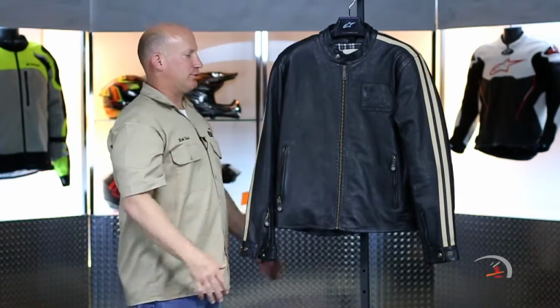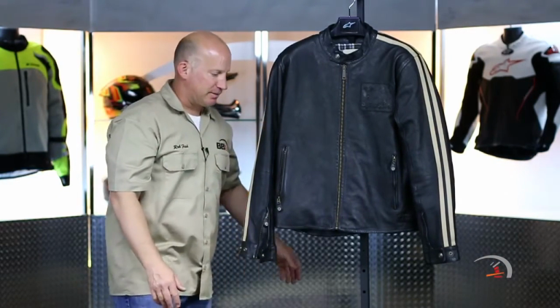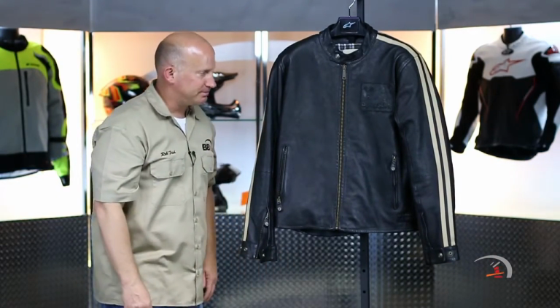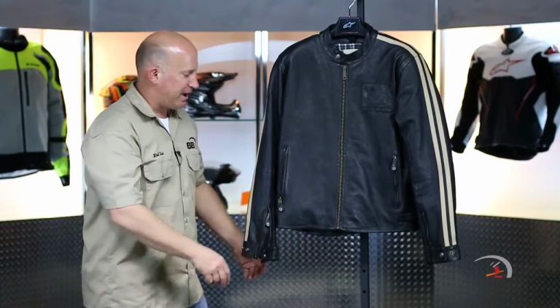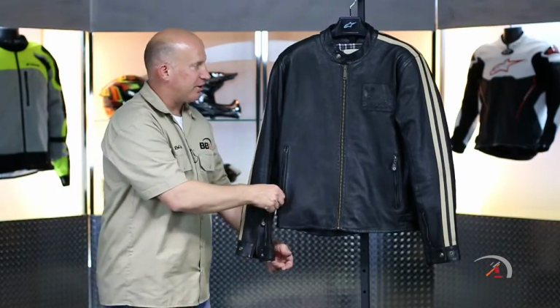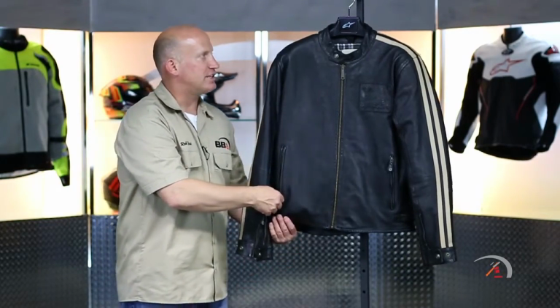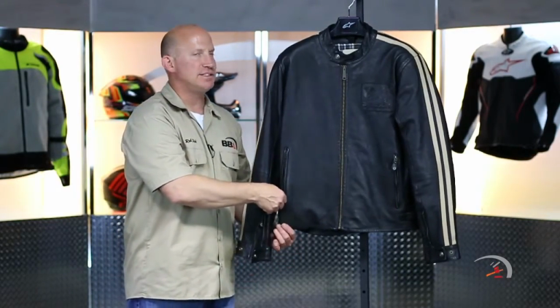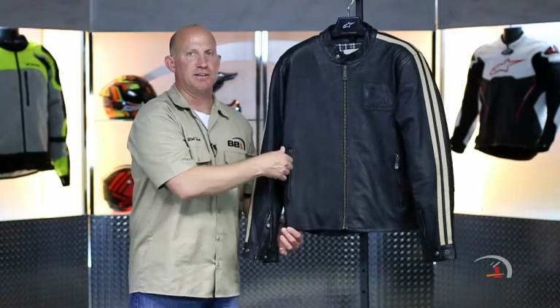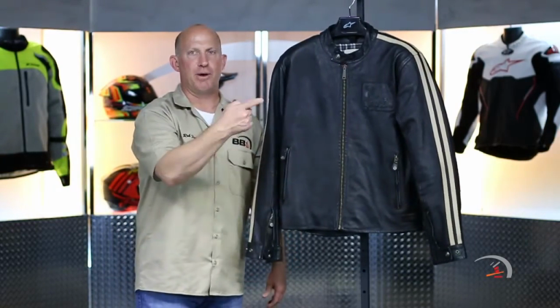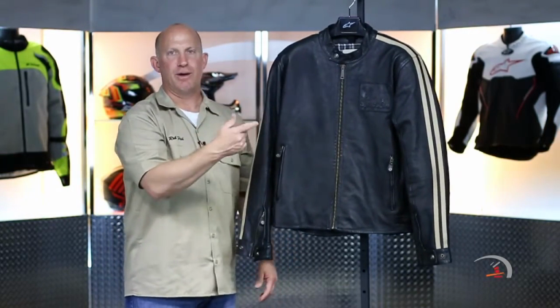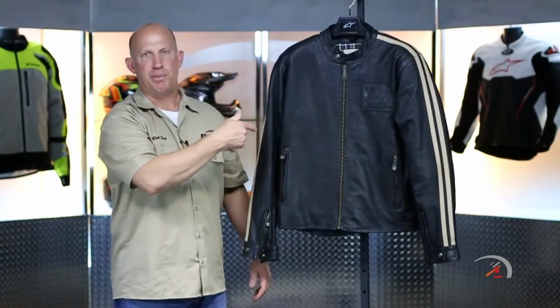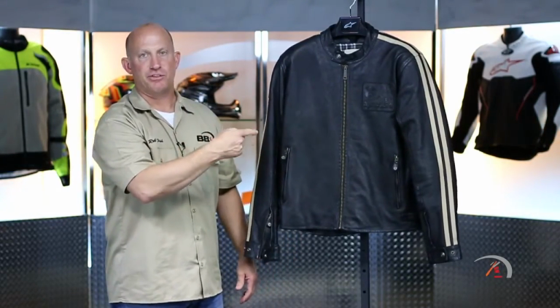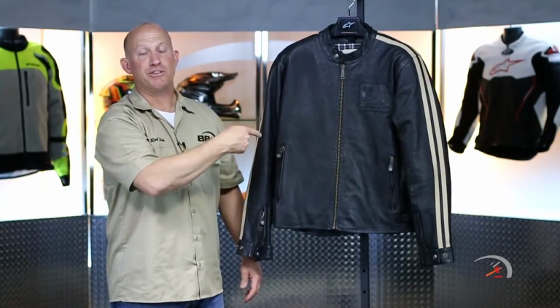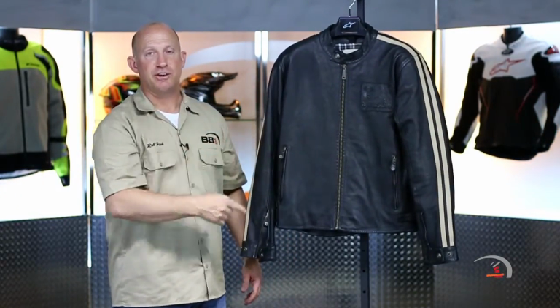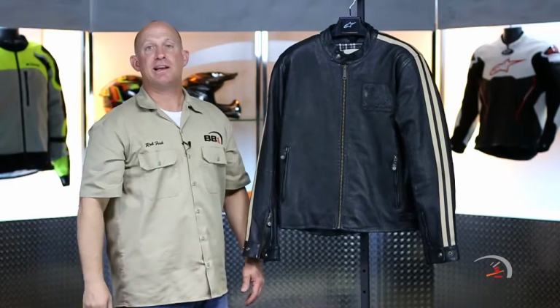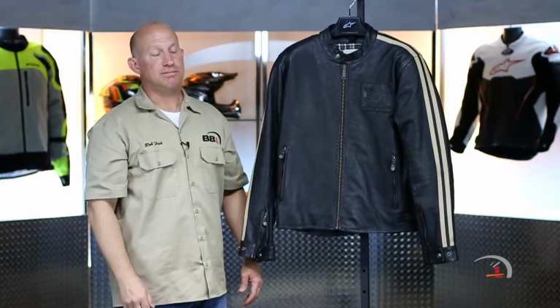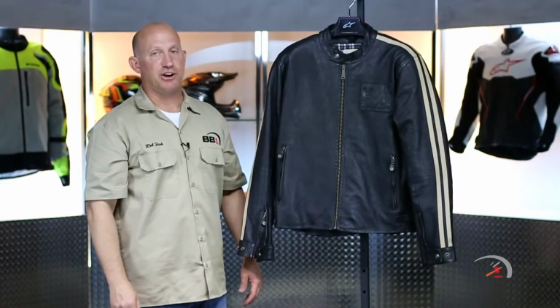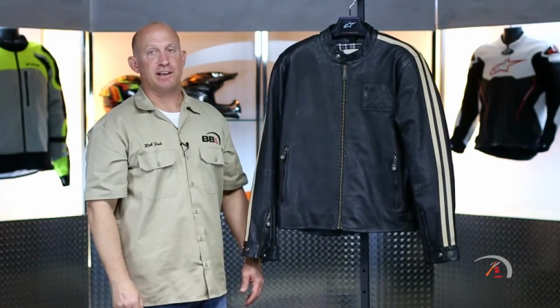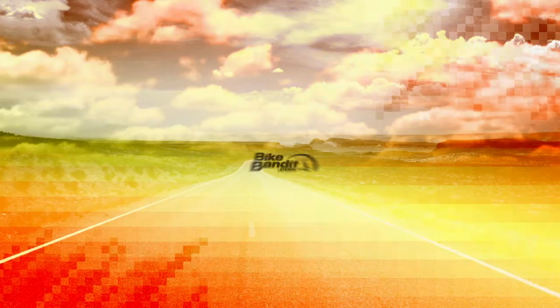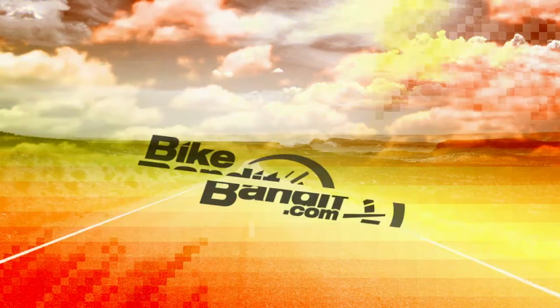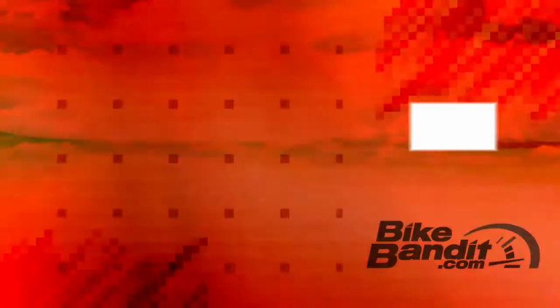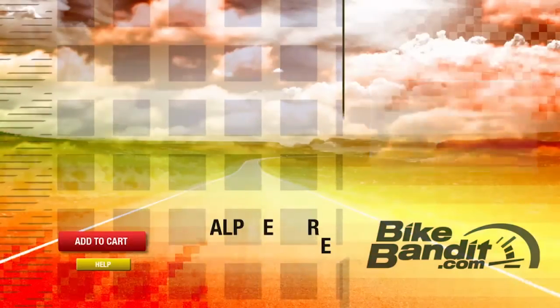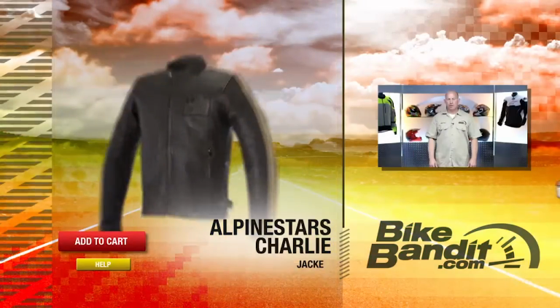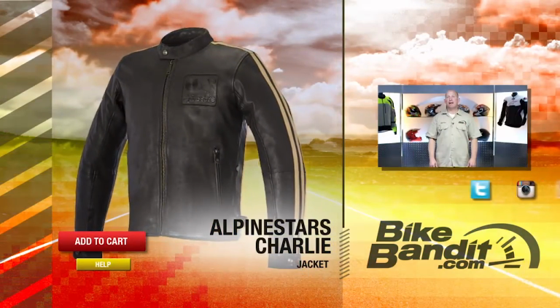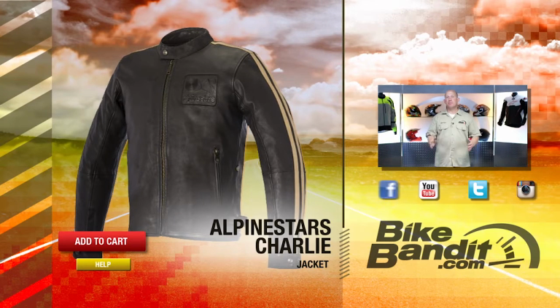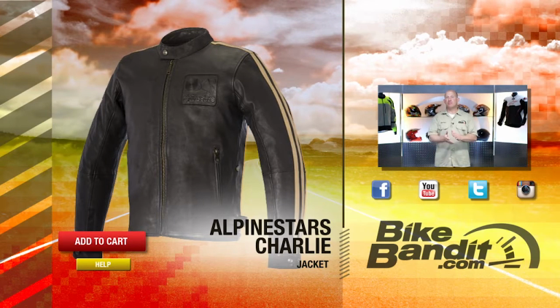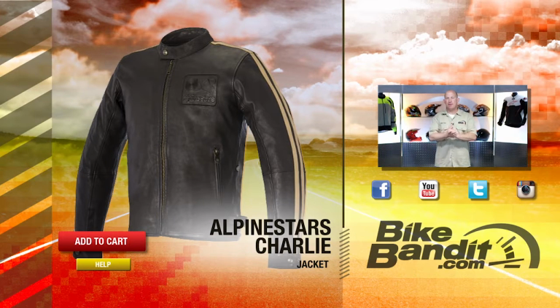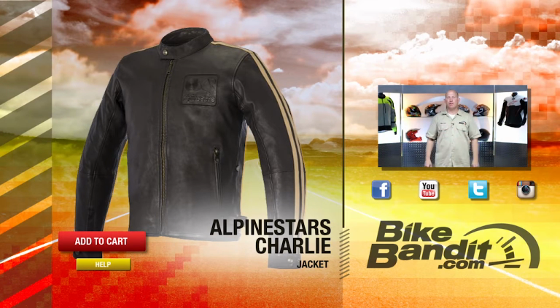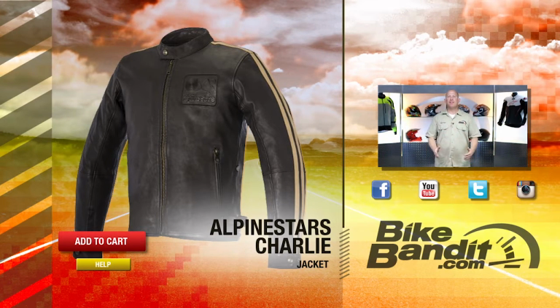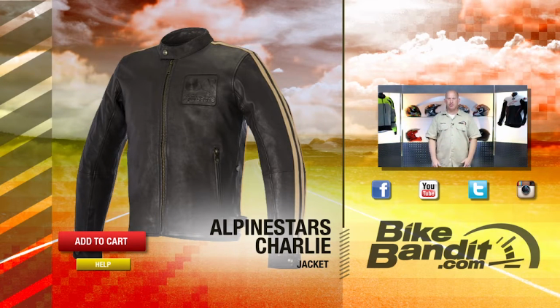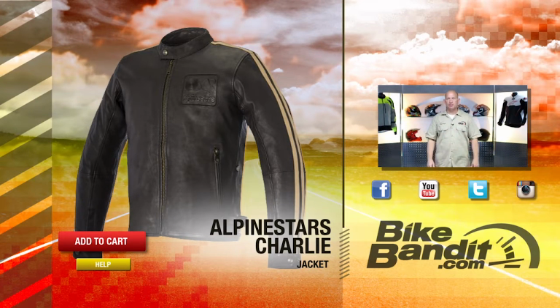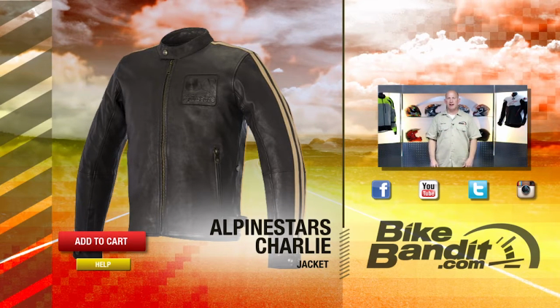Absolutely stunning. Fashion, function, style, safety. Brand new Alpinestars from the Oscar Collection — that, guys, is the Charlie Jacket. Brand new from Alpinestars and their Oscar Collection — that is the Charlie Leather Jacket.